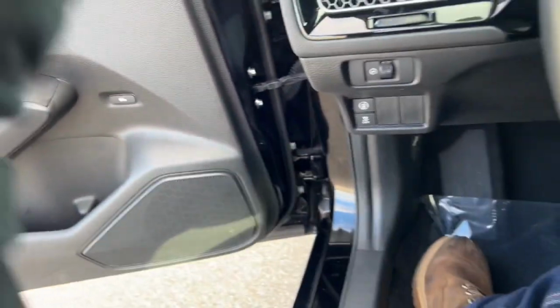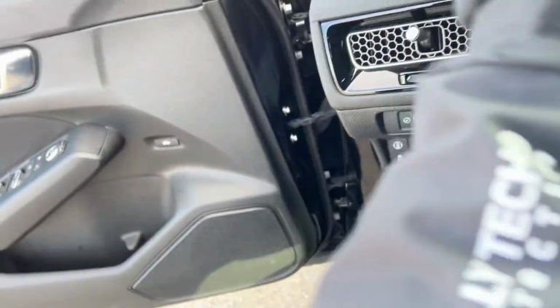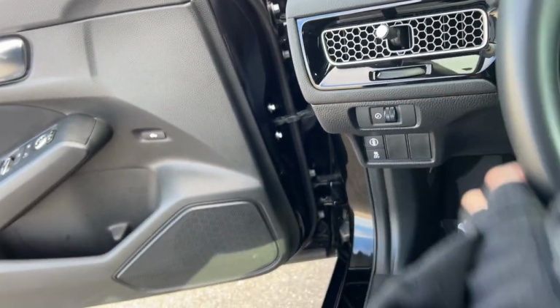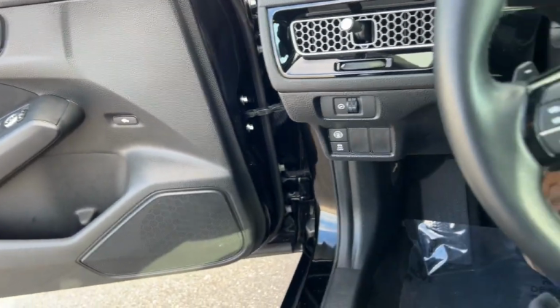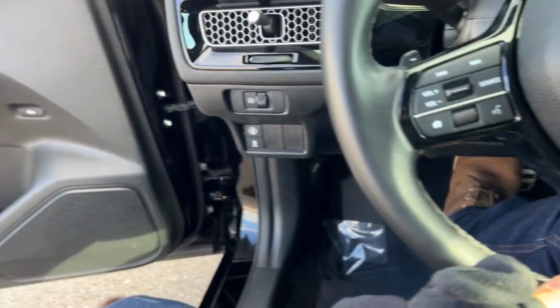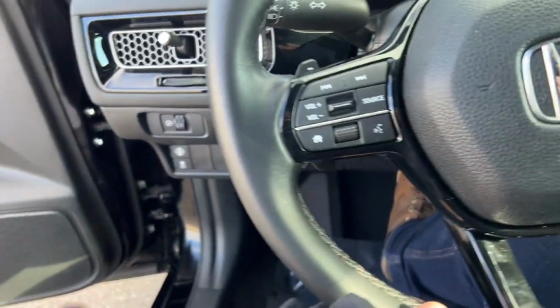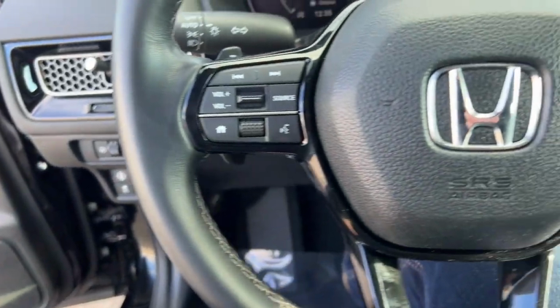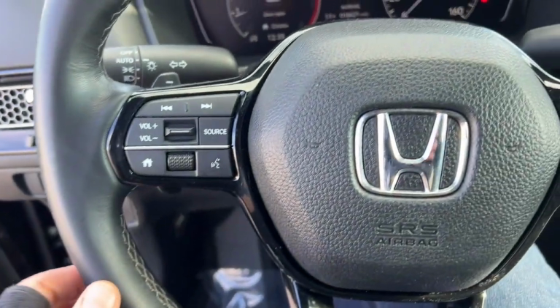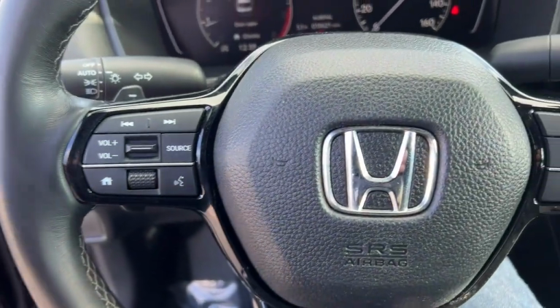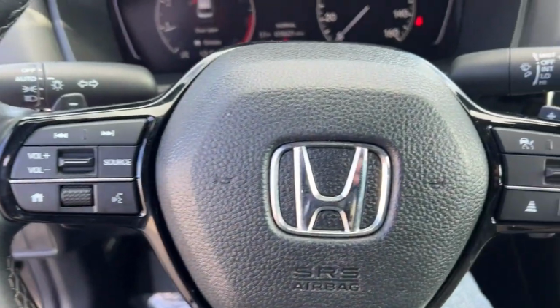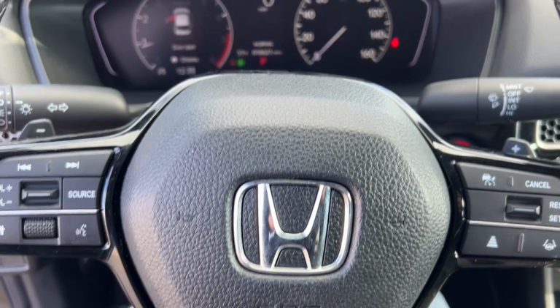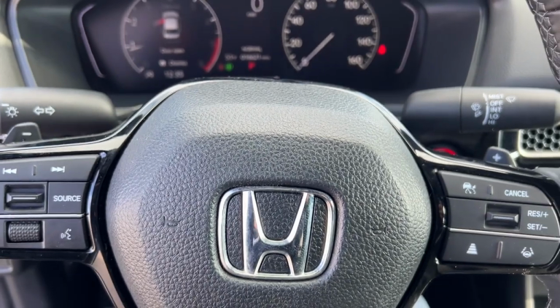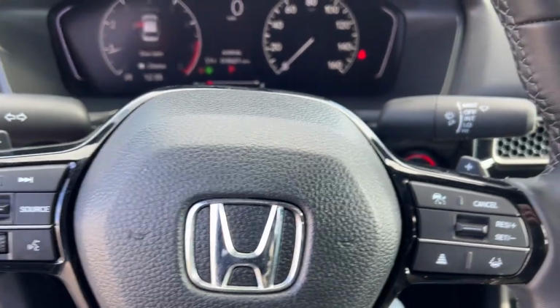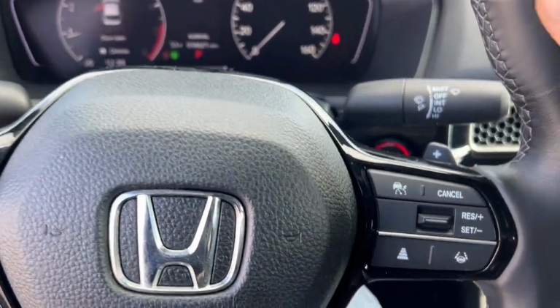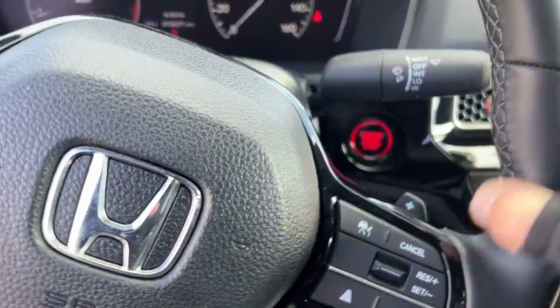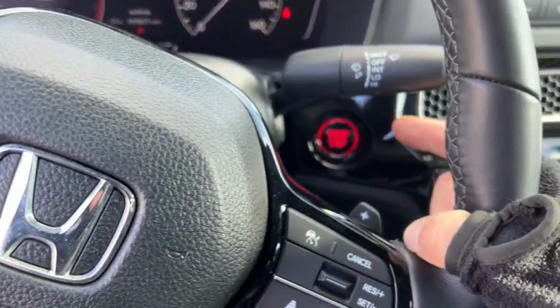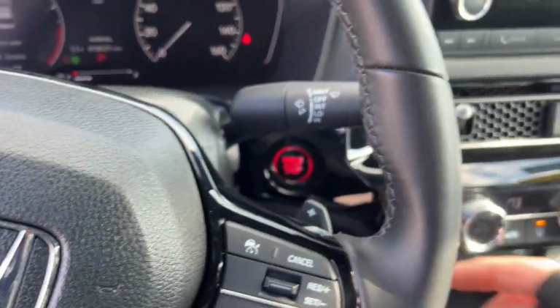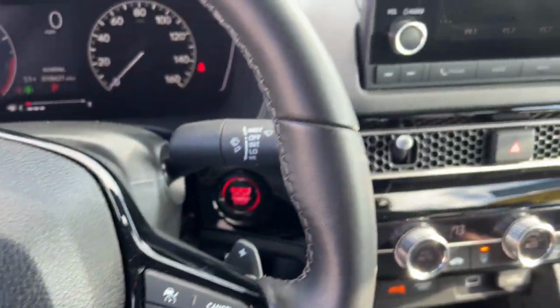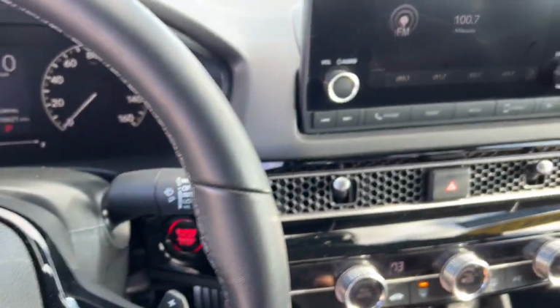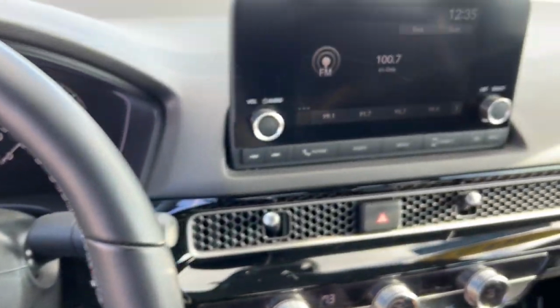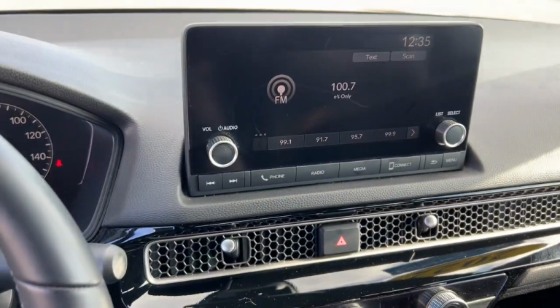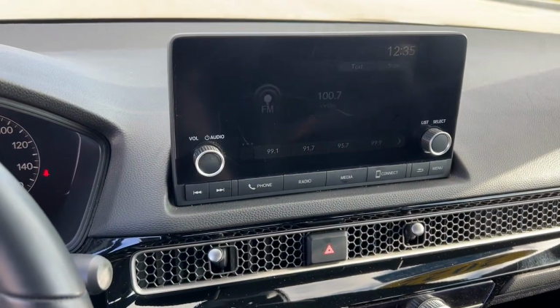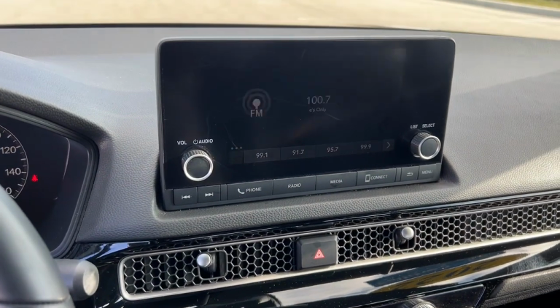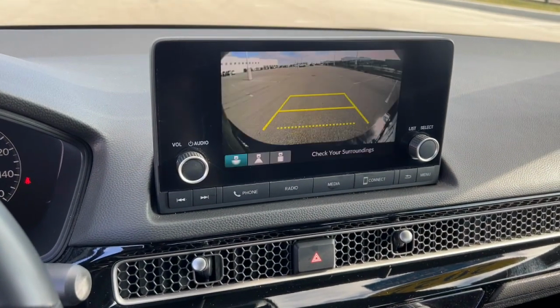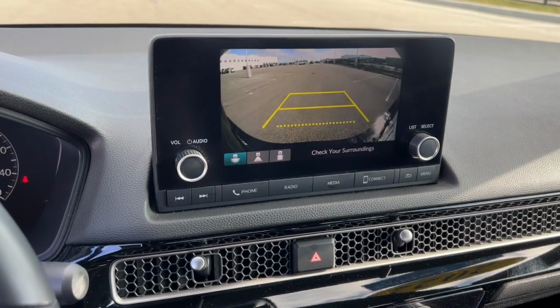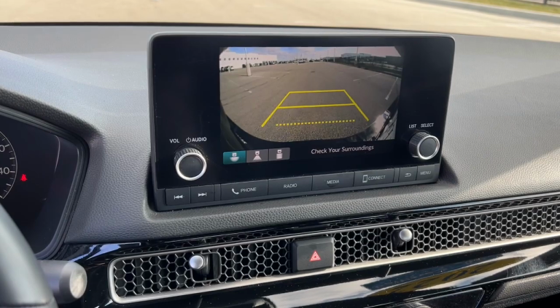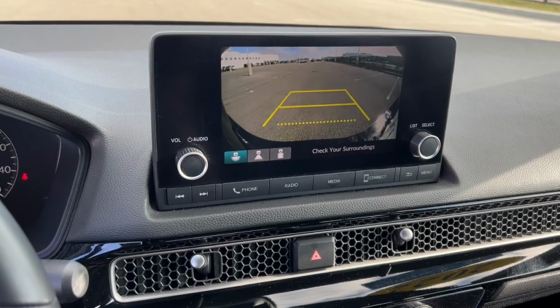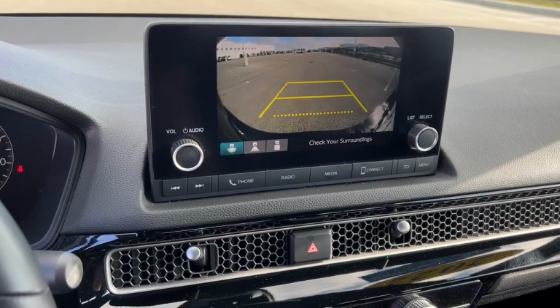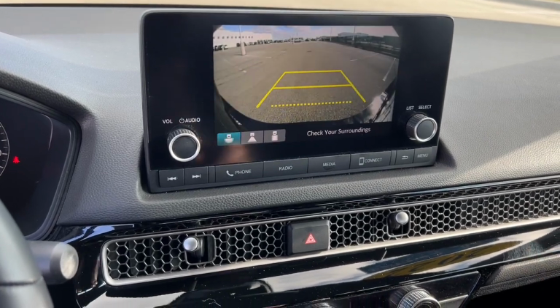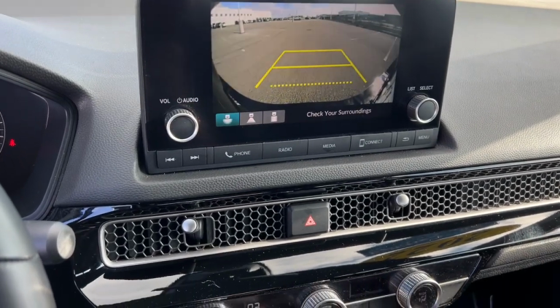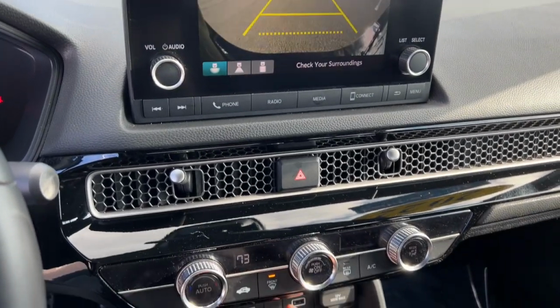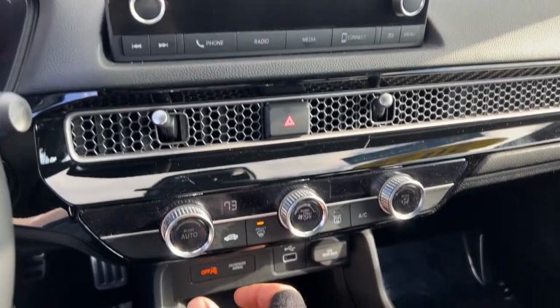It does have lane departure warnings and adaptive cruise control. It's got the push start engine, and you've got Apple CarPlay and Android Auto capabilities.